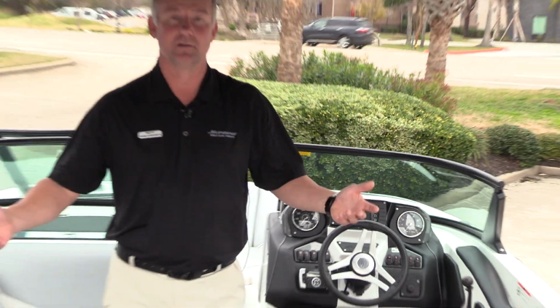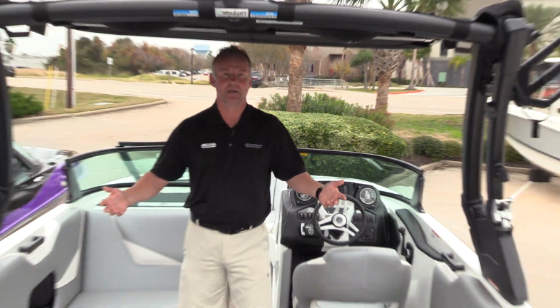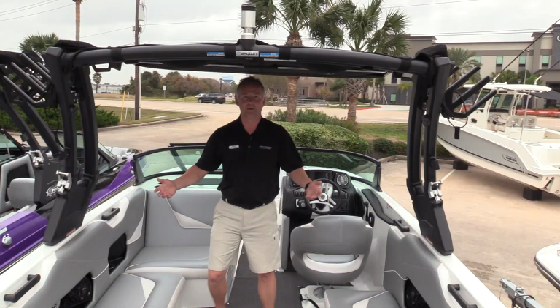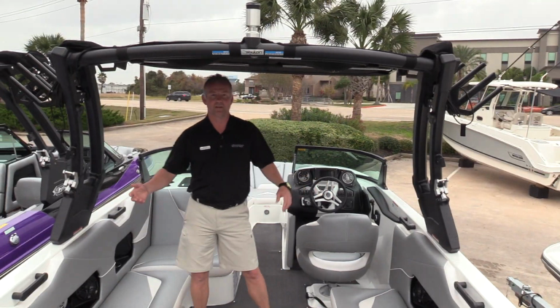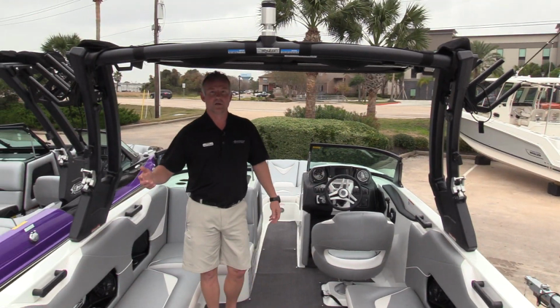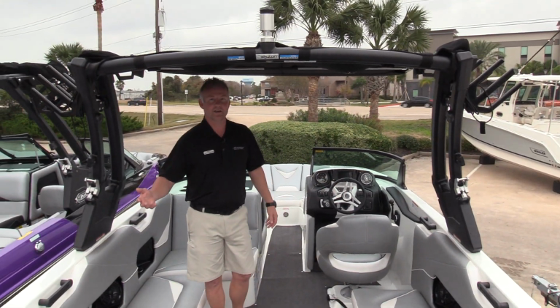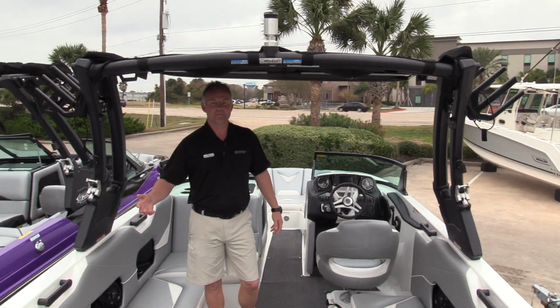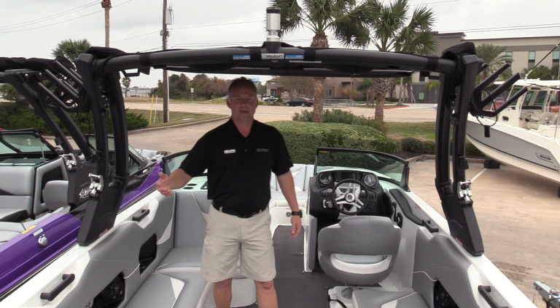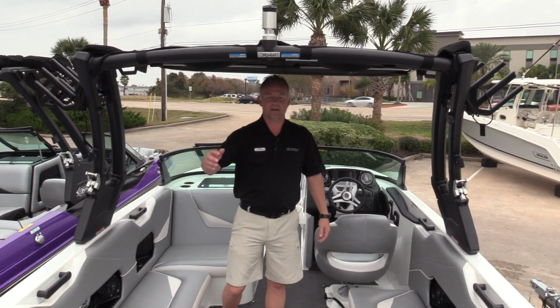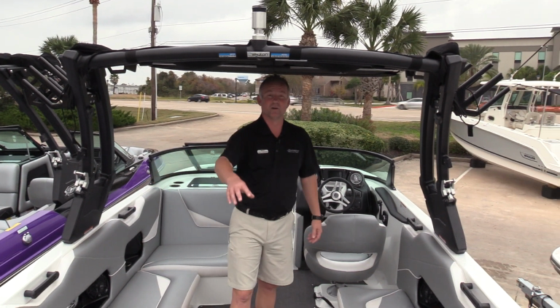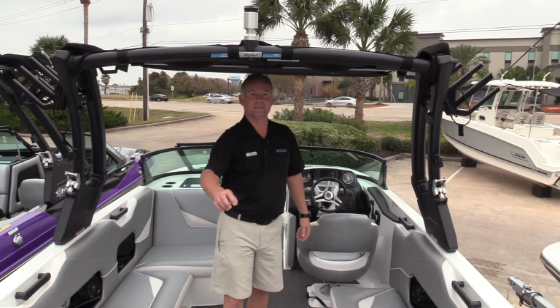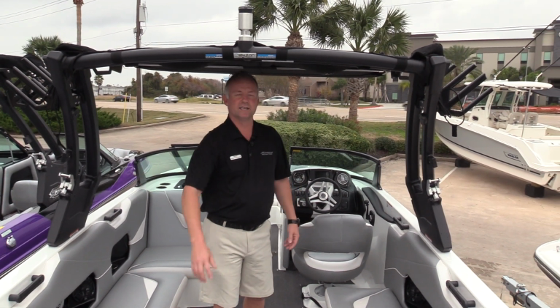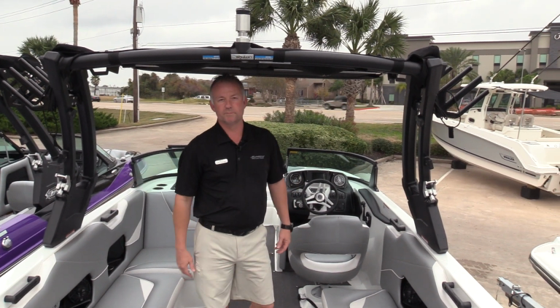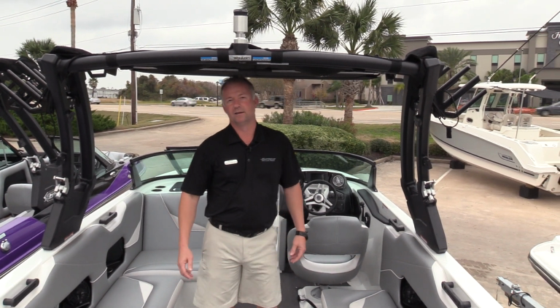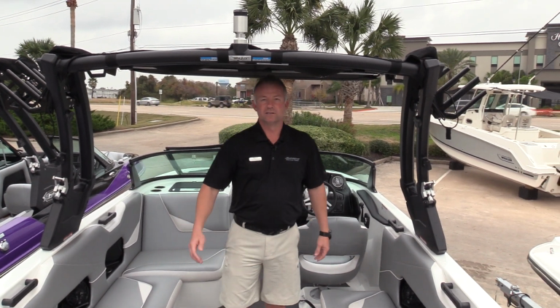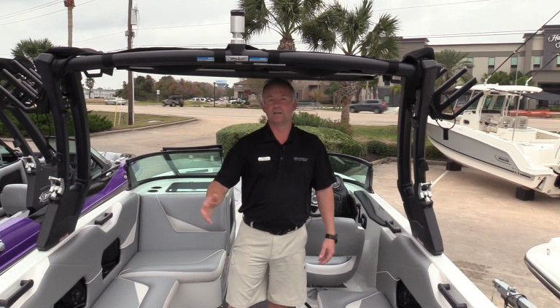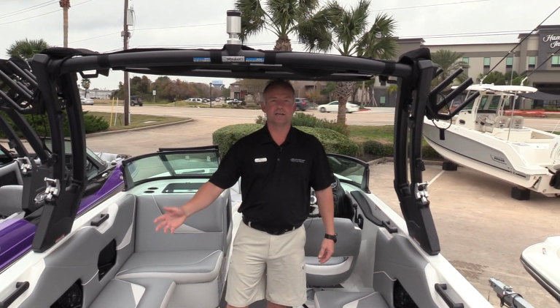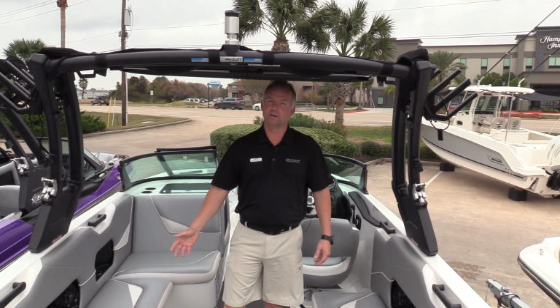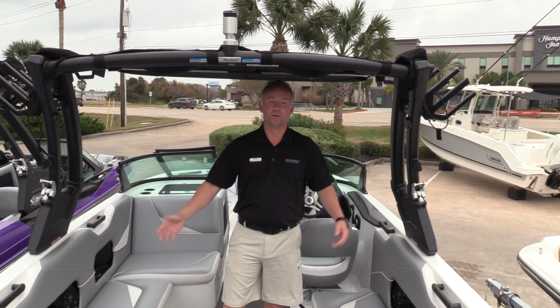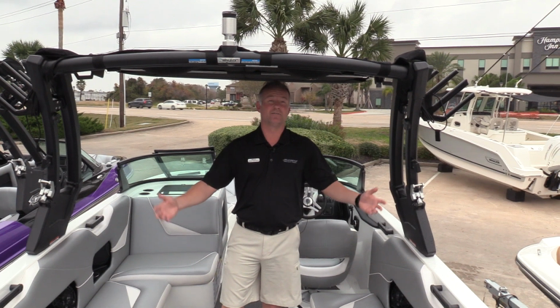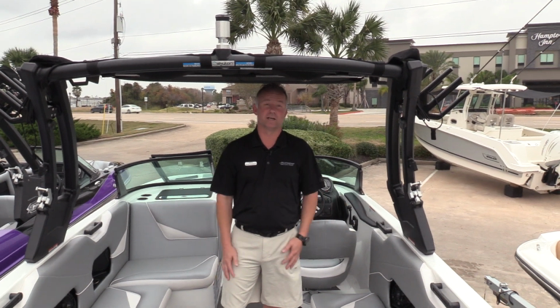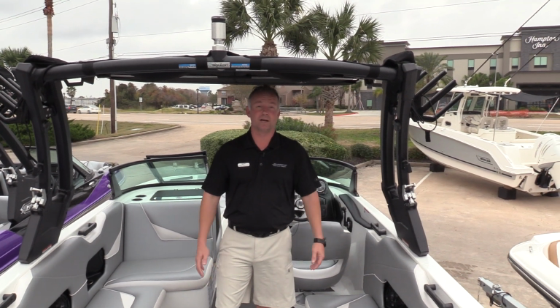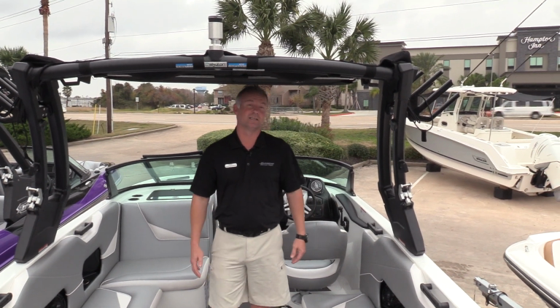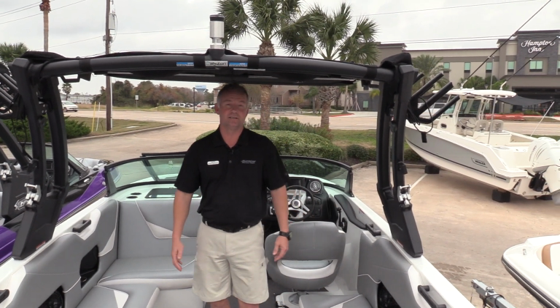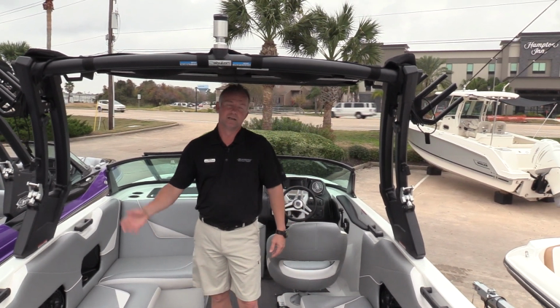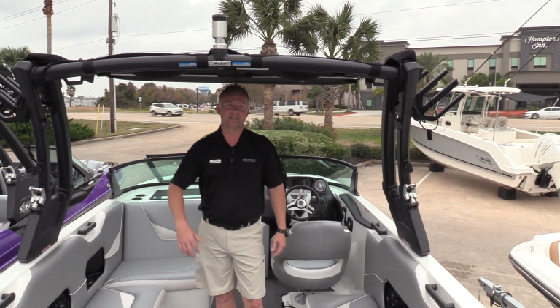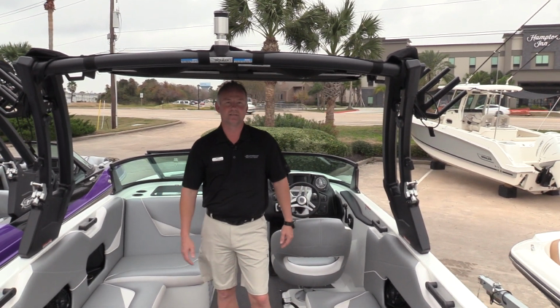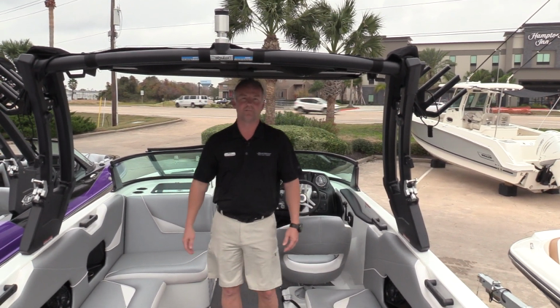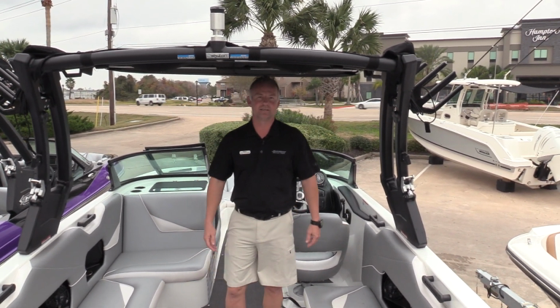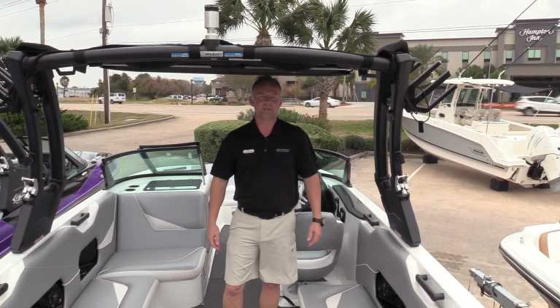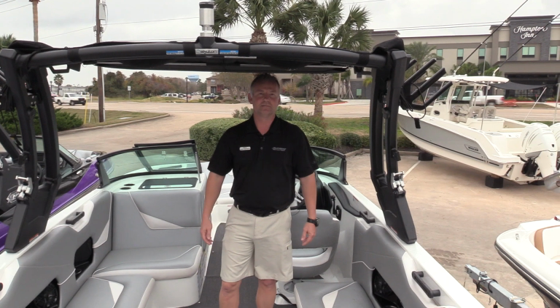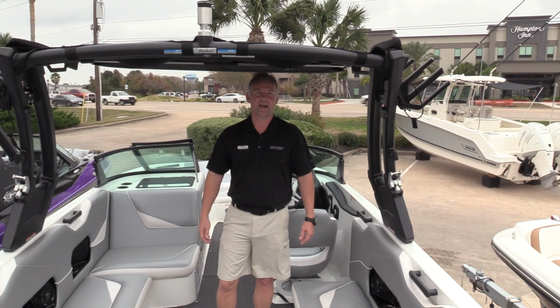This boat also comes equipped with quick surf, and the motor is the 410 horsepower. So if you're looking for a great surf boat, we're very aggressively priced on our 17s. Come see me, Shane Humphreys, Houston, Marine Max.